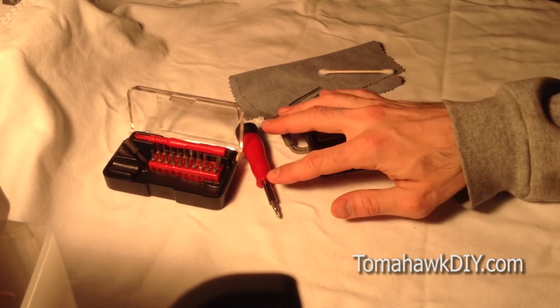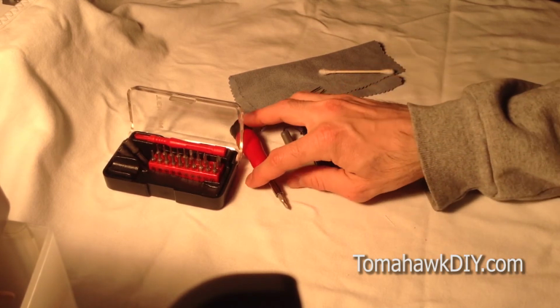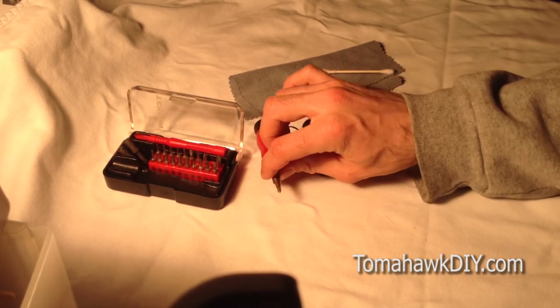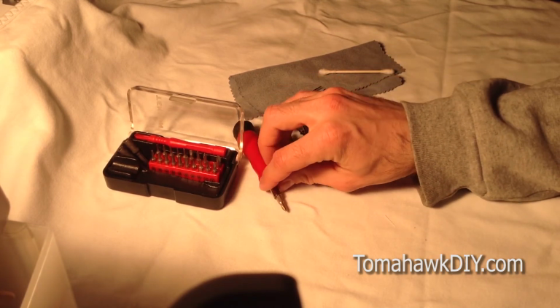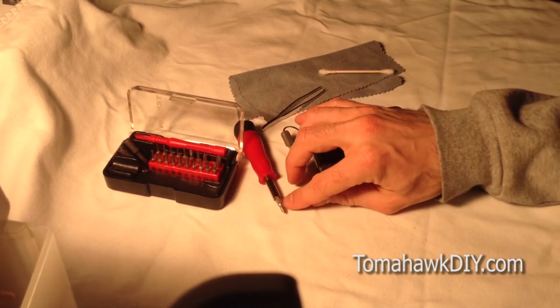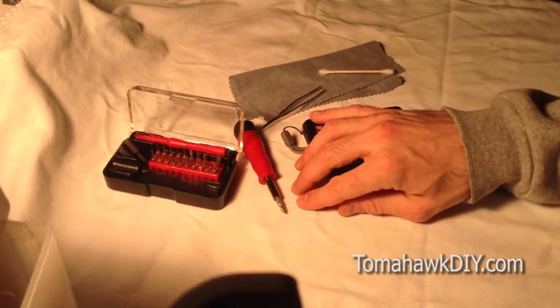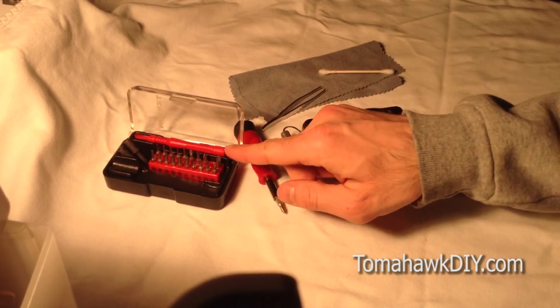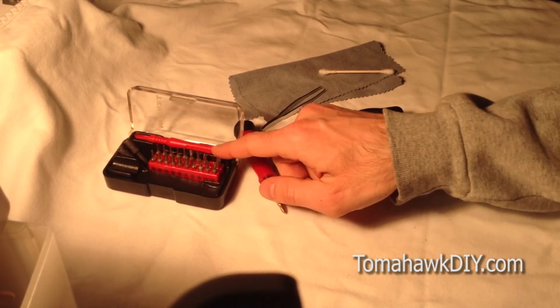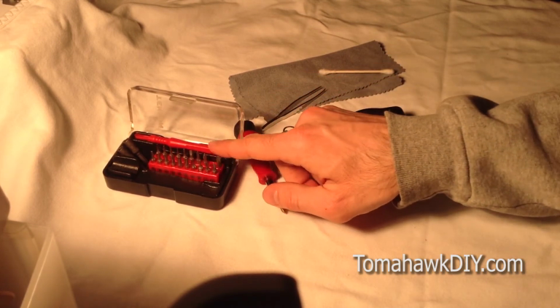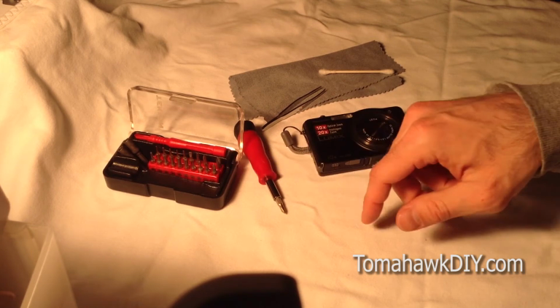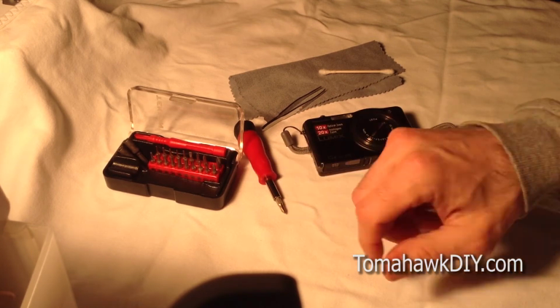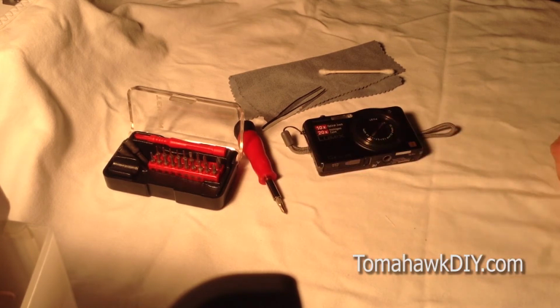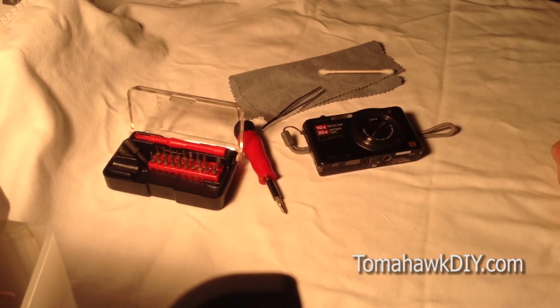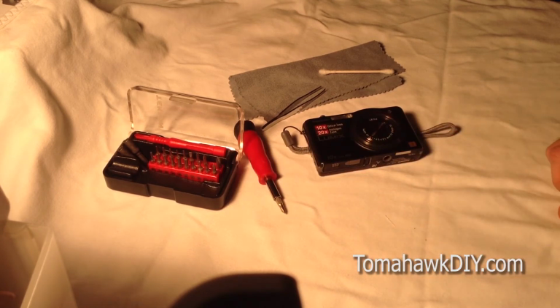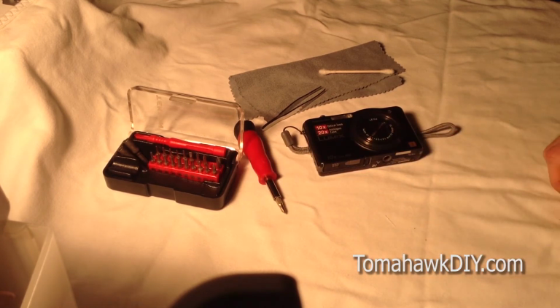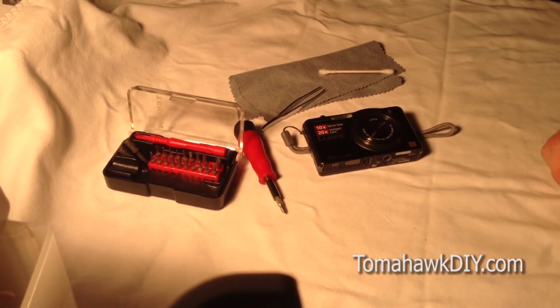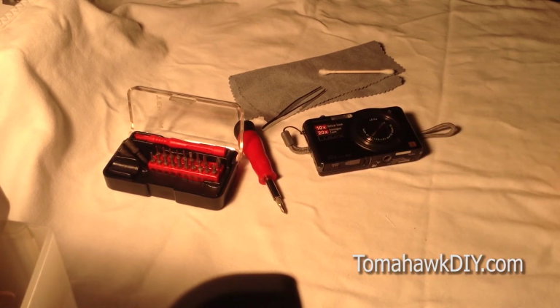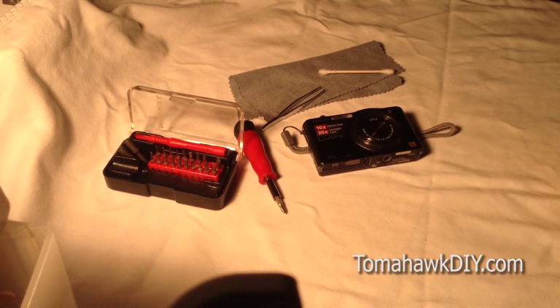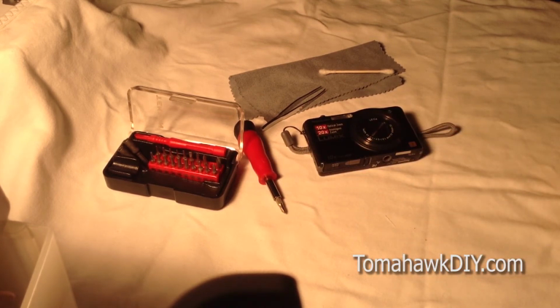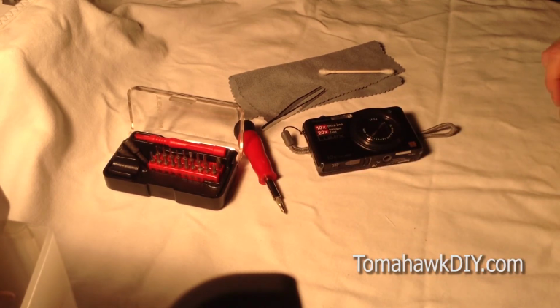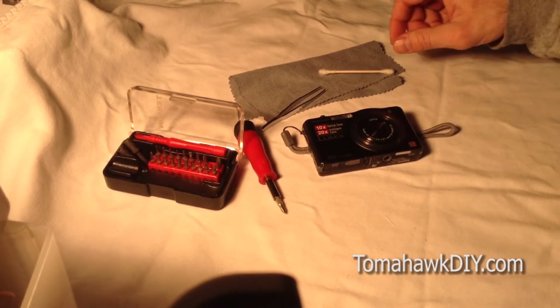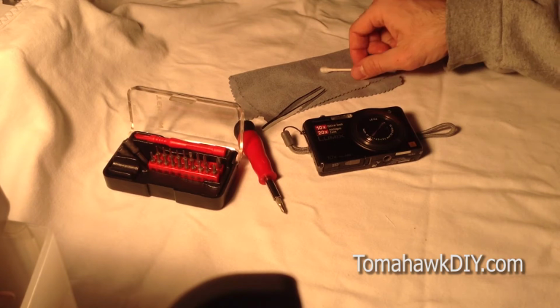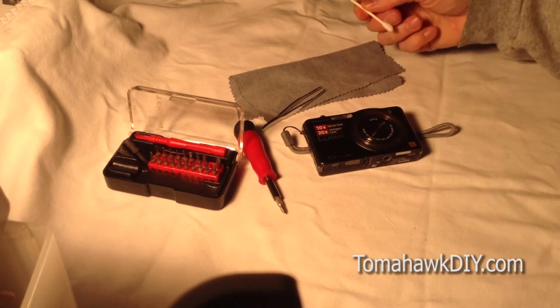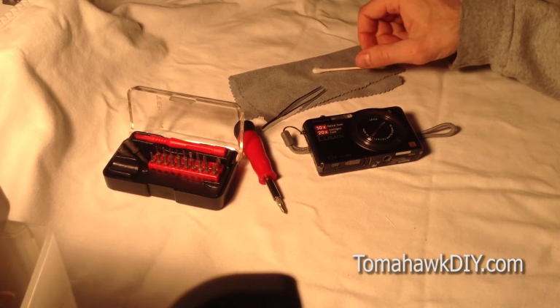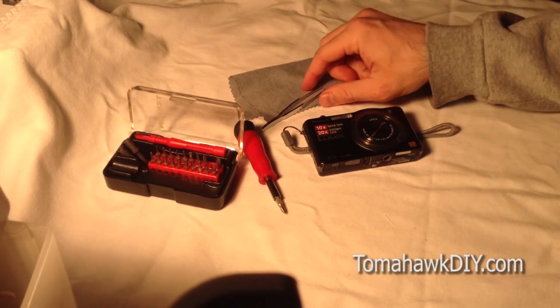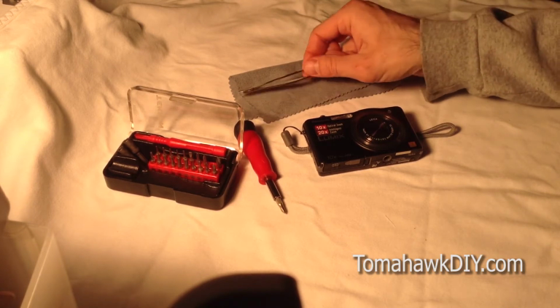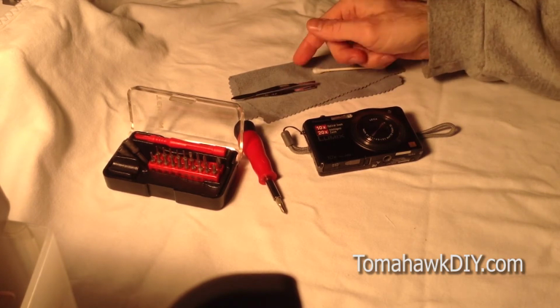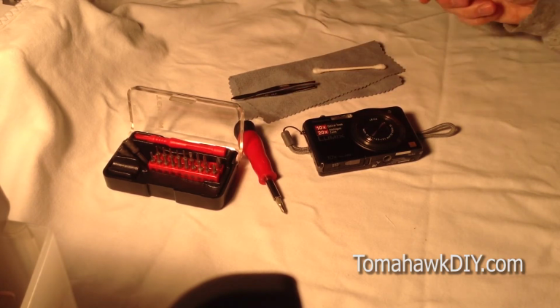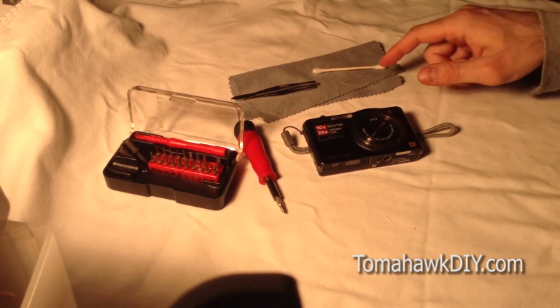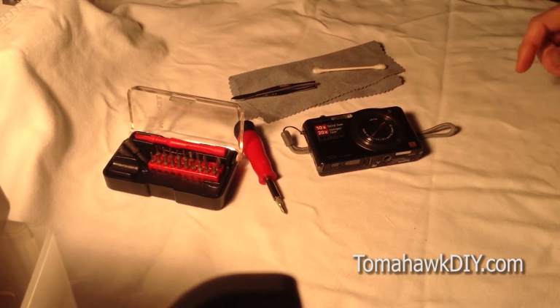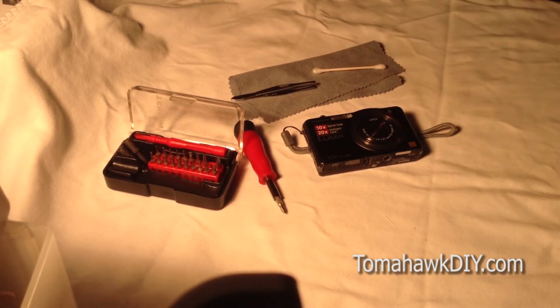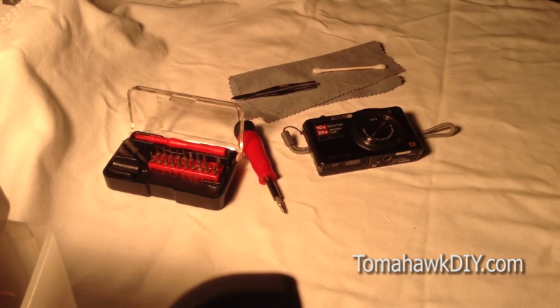To work with, you're going to want a precision screwdriver — here's a nice little set. You can pick these up at lots of different stores; there's a link below to Amazon if you'd like to get one there. A Q-tip, tweezers, and a lint-free cloth will also be helpful.